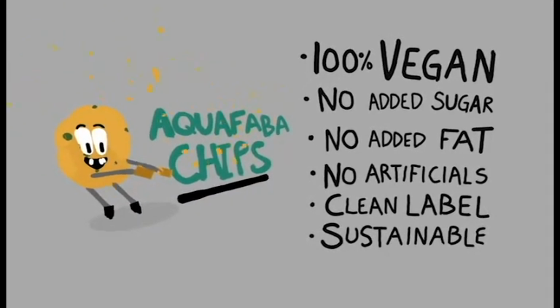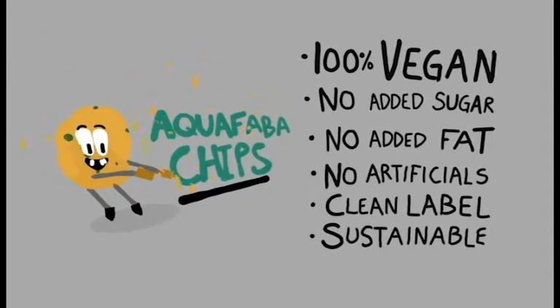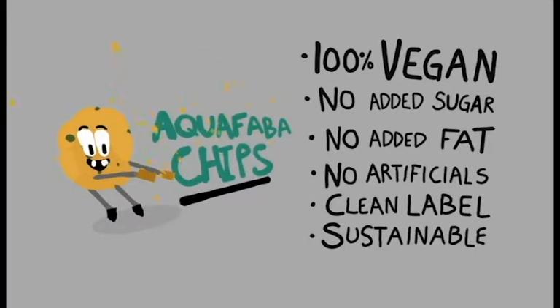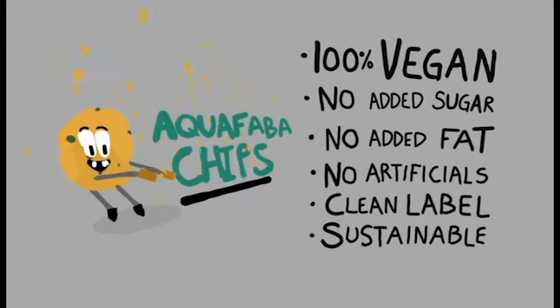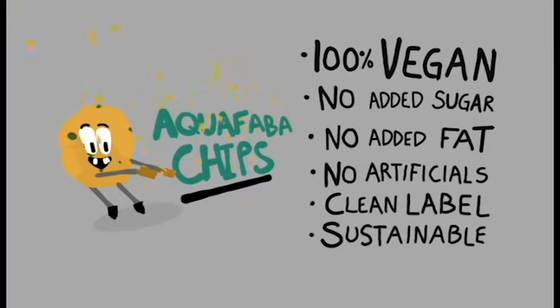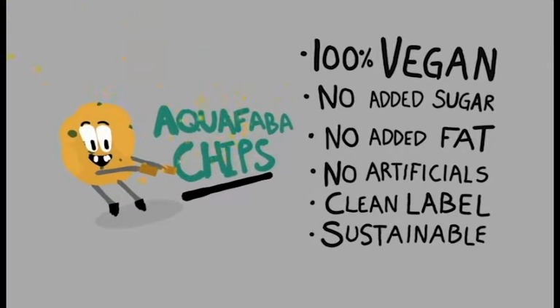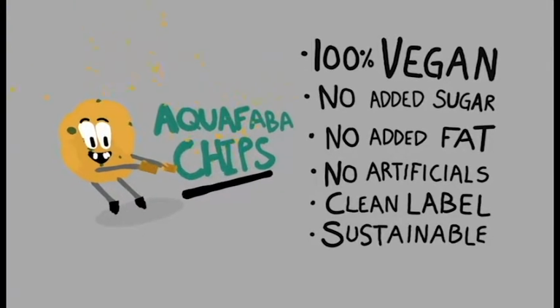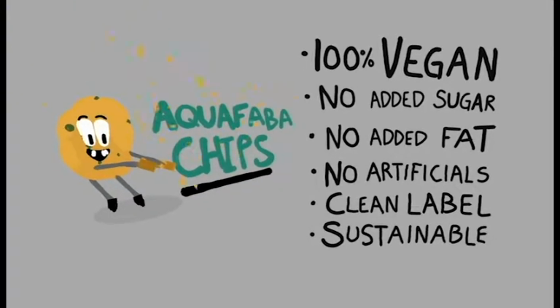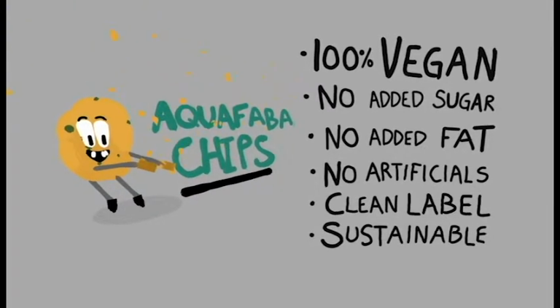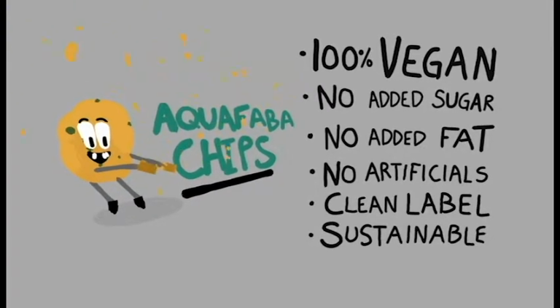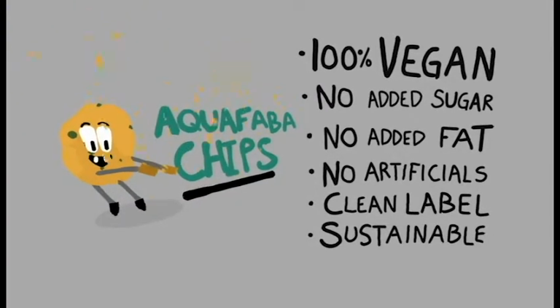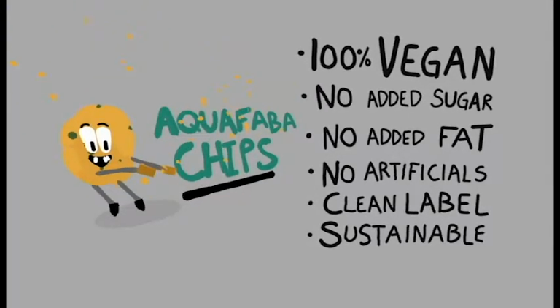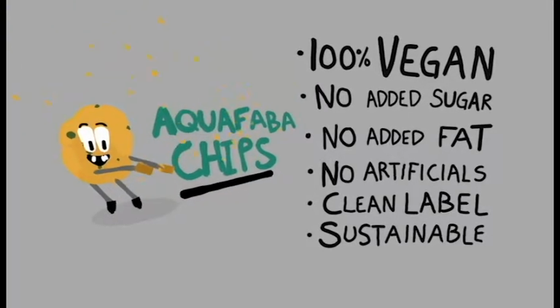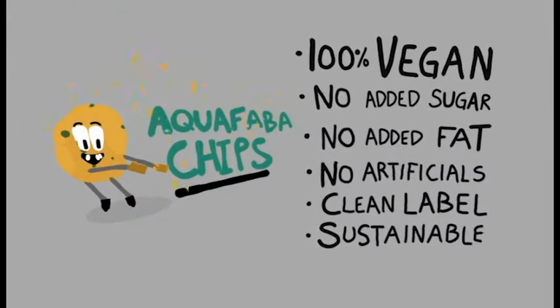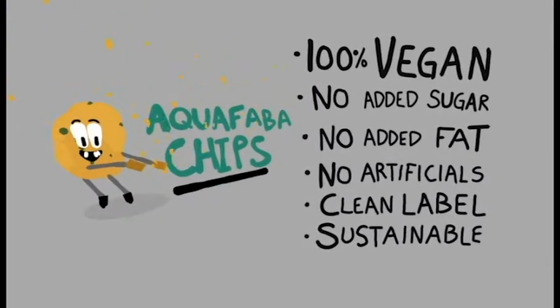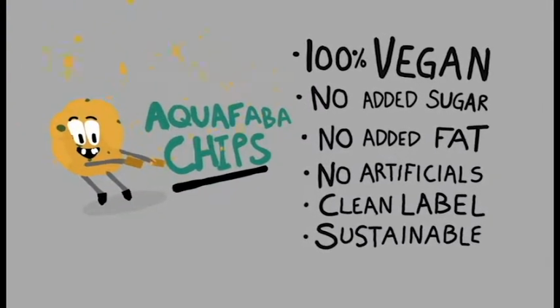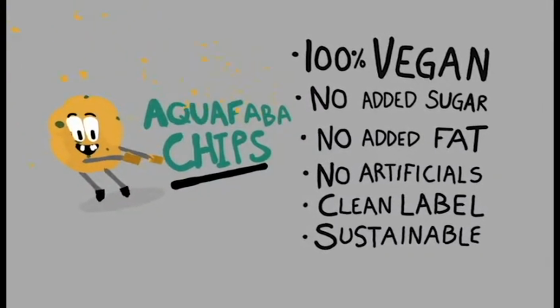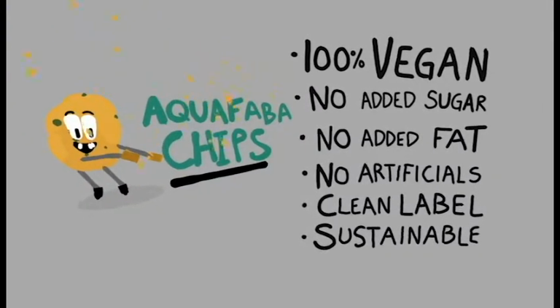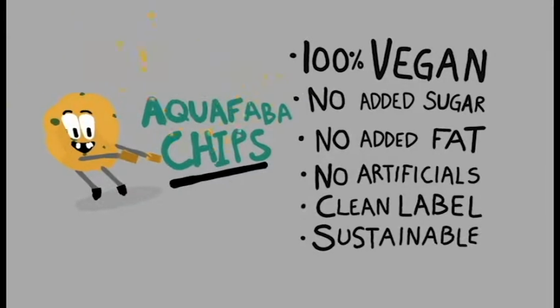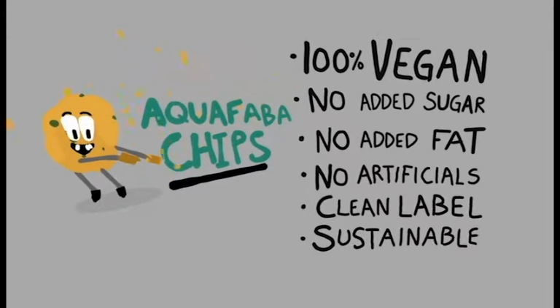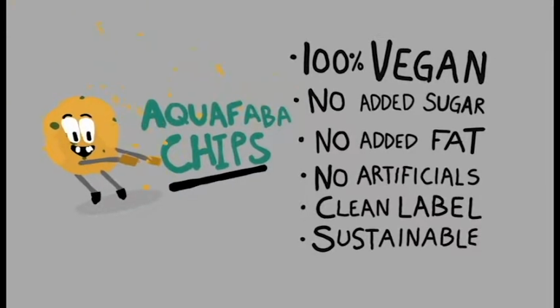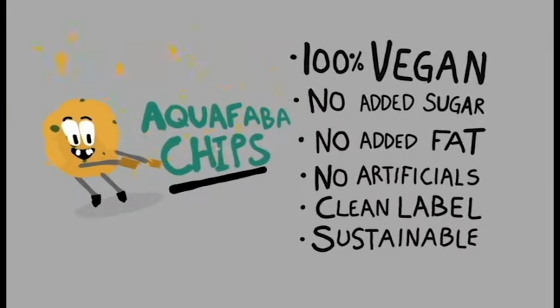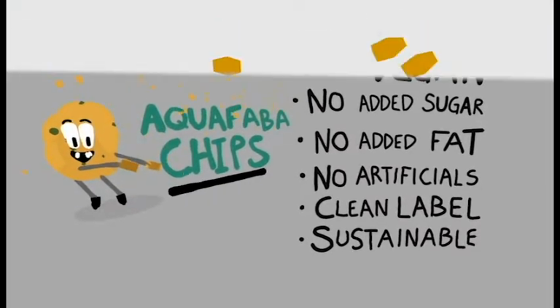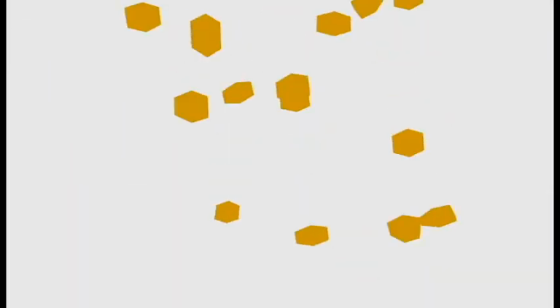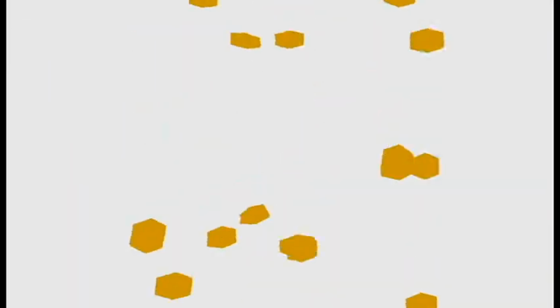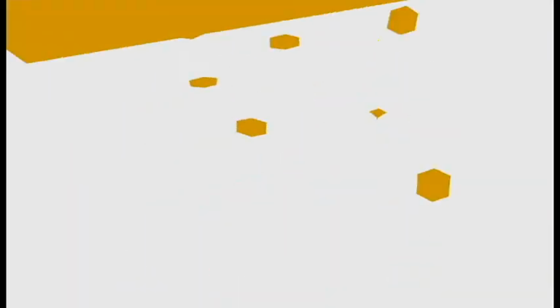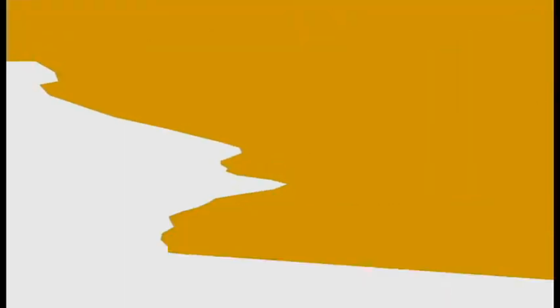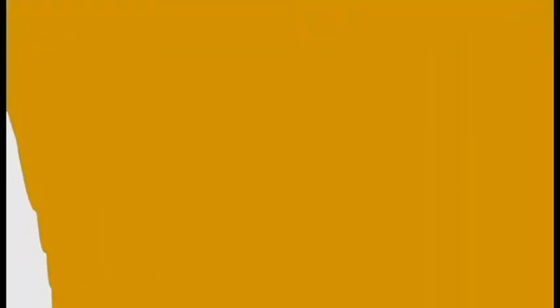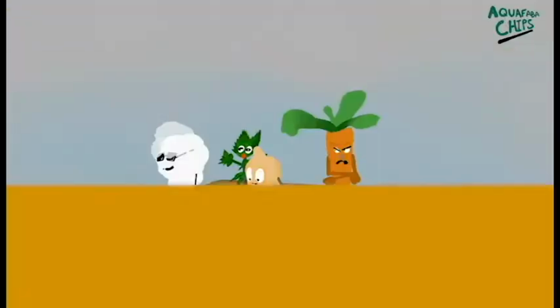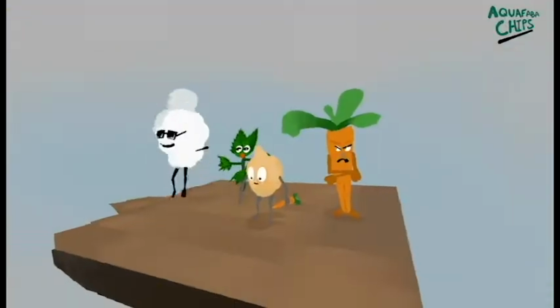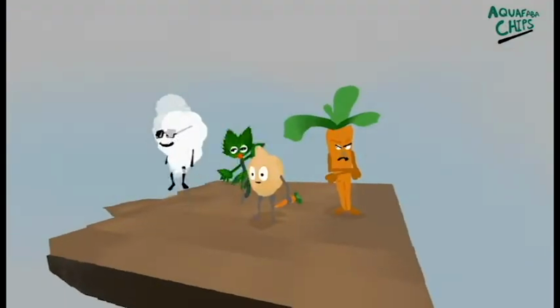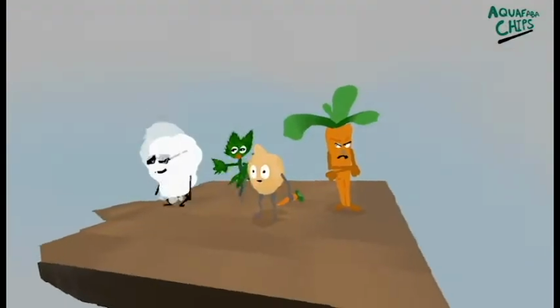Amazing, isn't it? Now let's find out what these chips are made of. You may wonder, what is aquafaba?